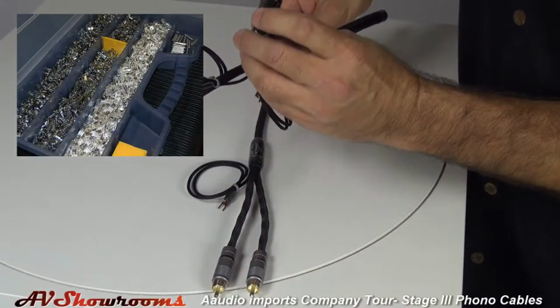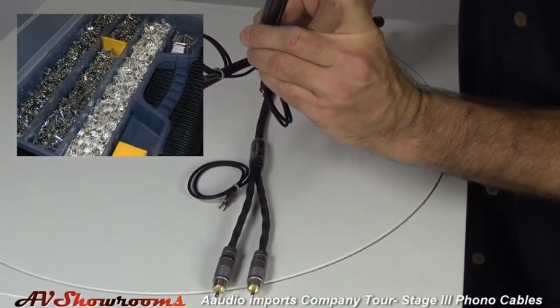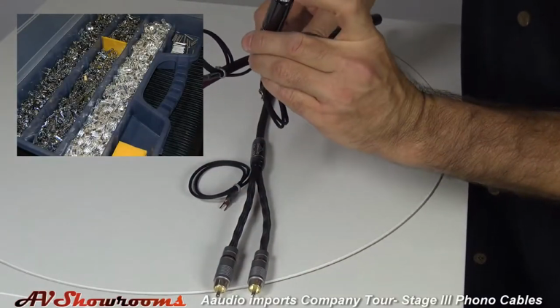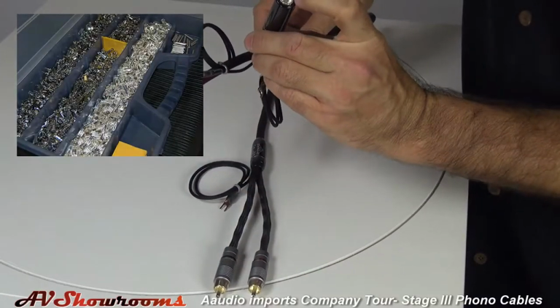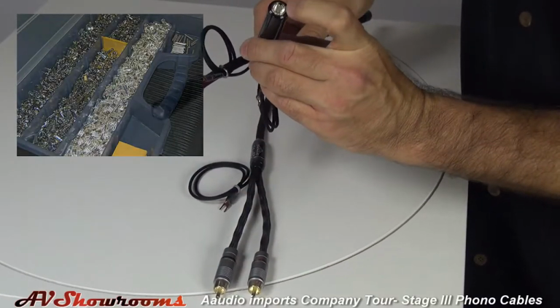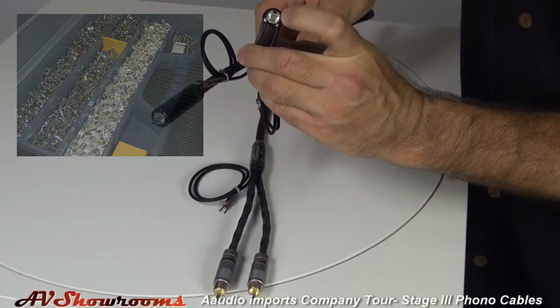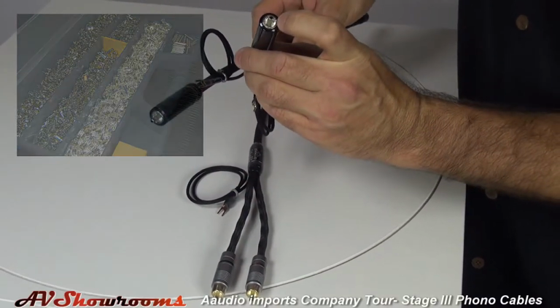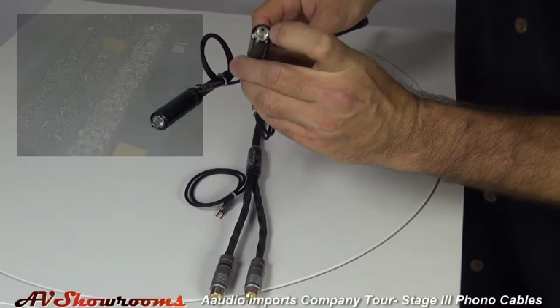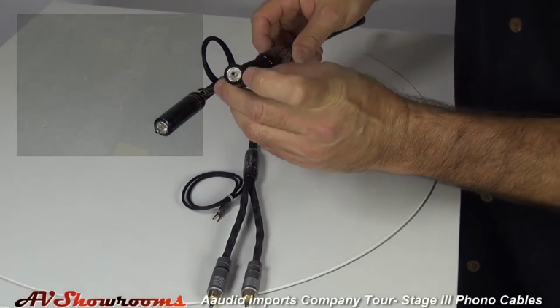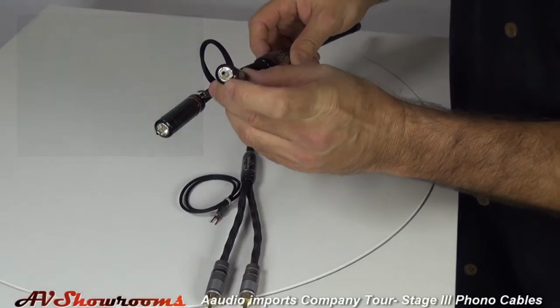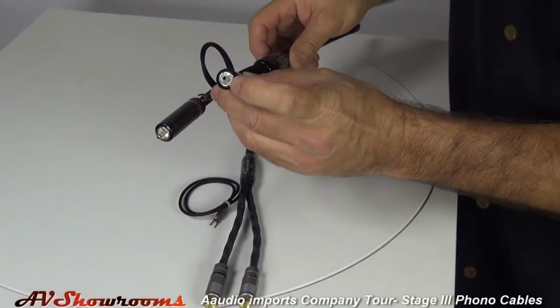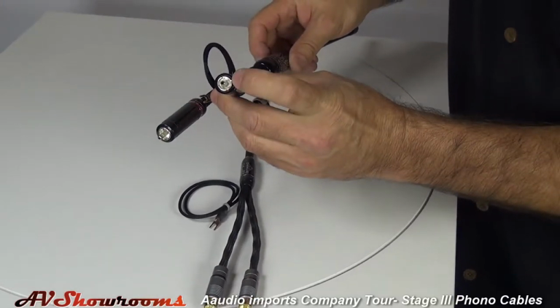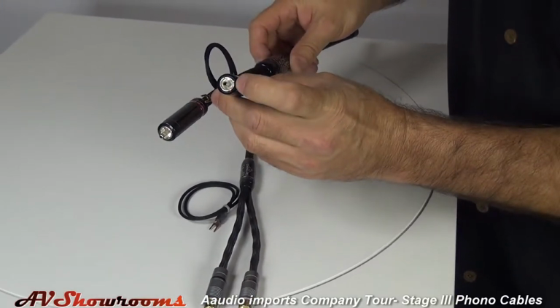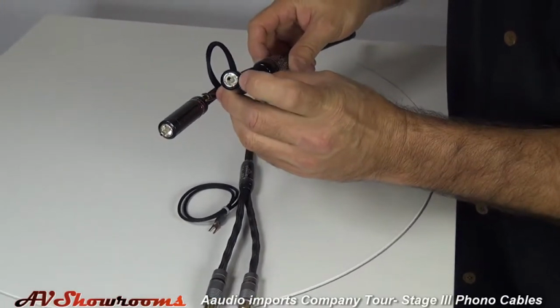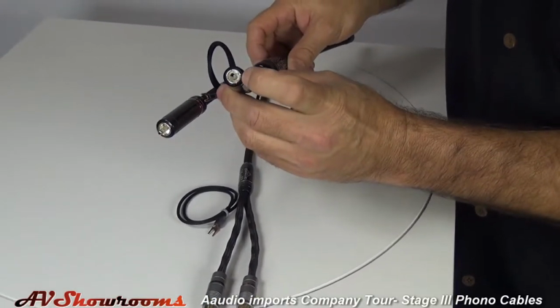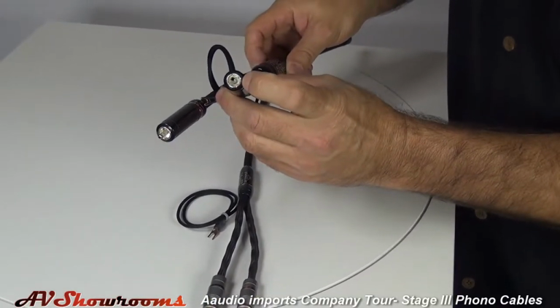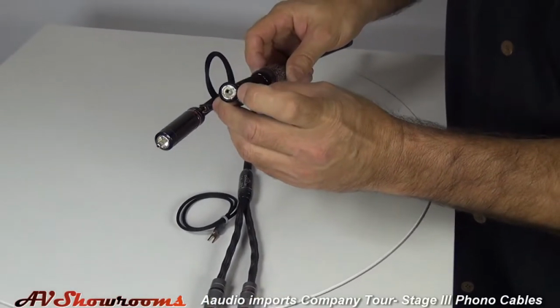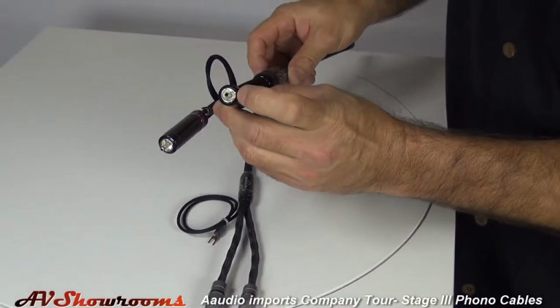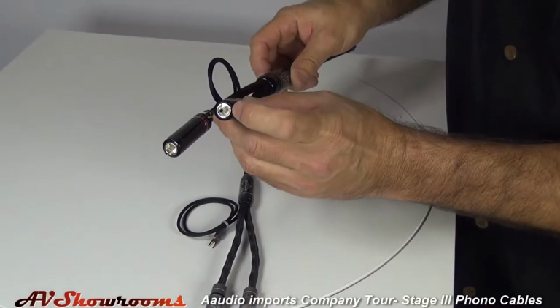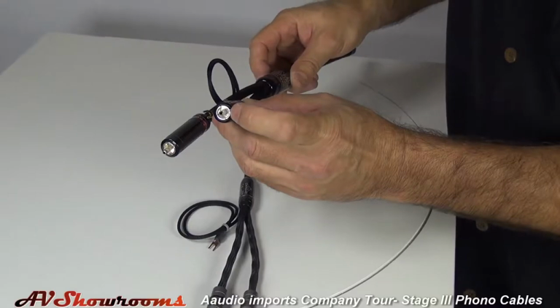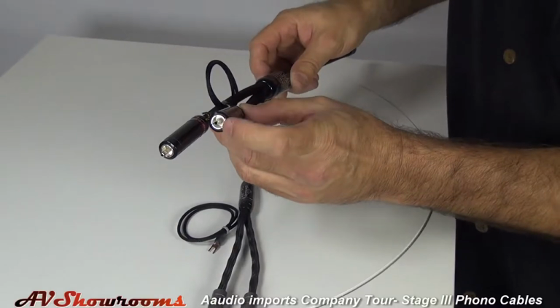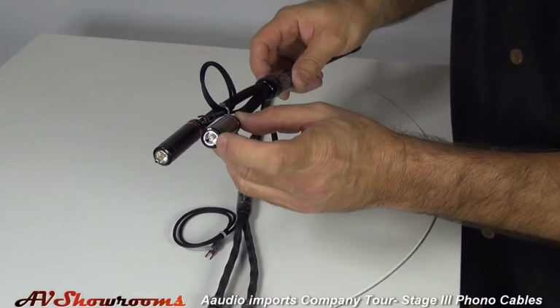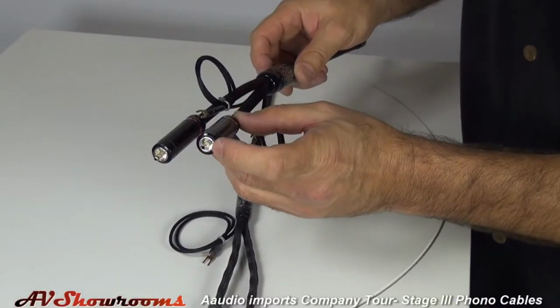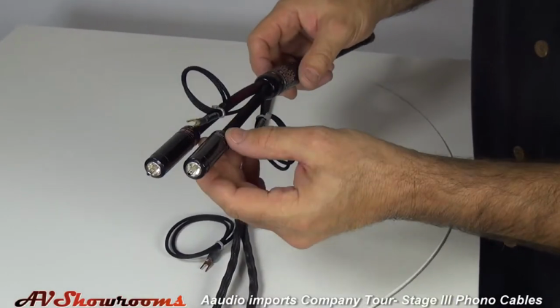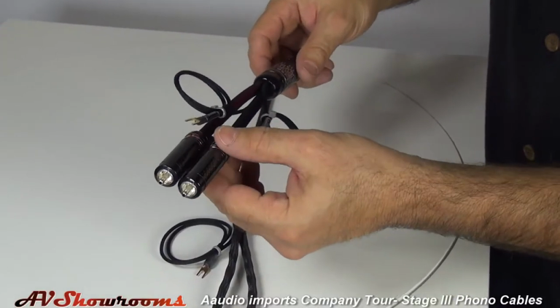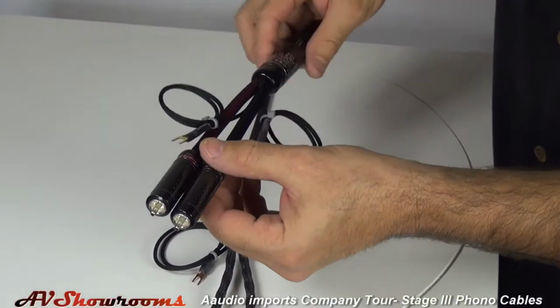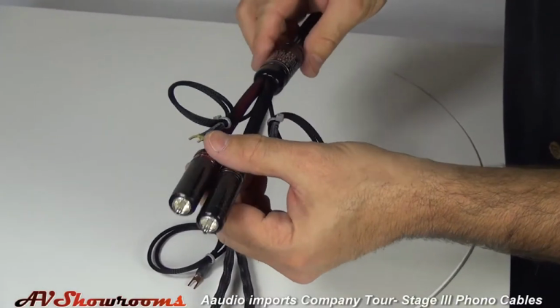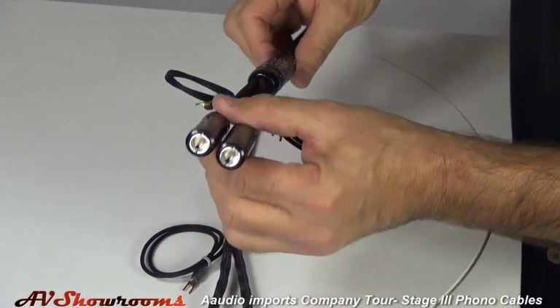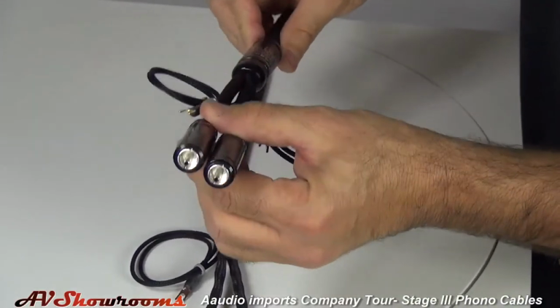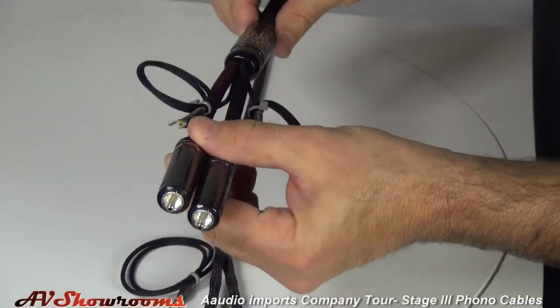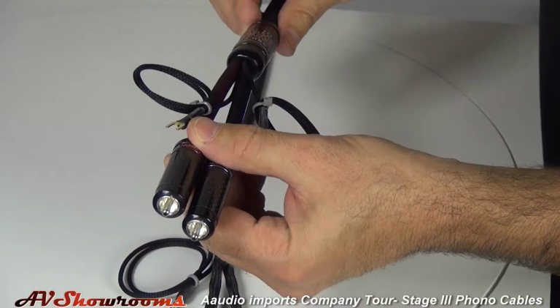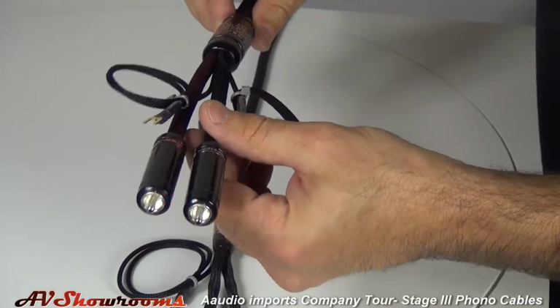The center core is made out of ceramic compound and the conductors are a copper-silver blend with palladium coating. So this is quite a bit more advanced of a cable.